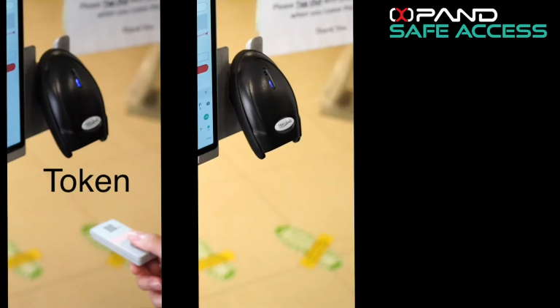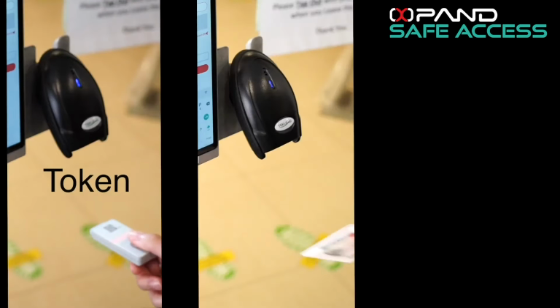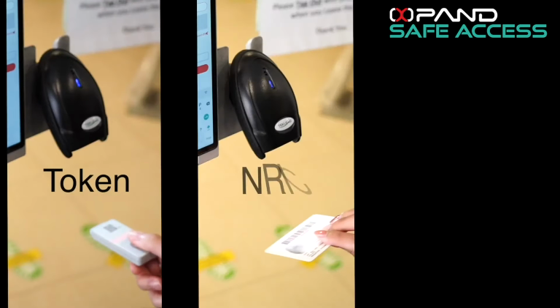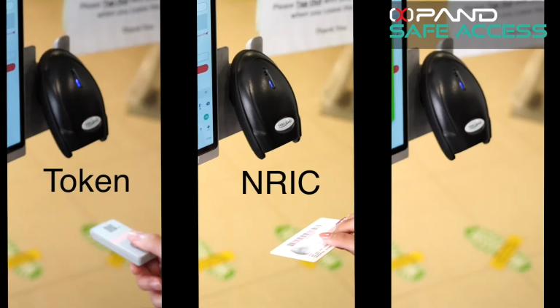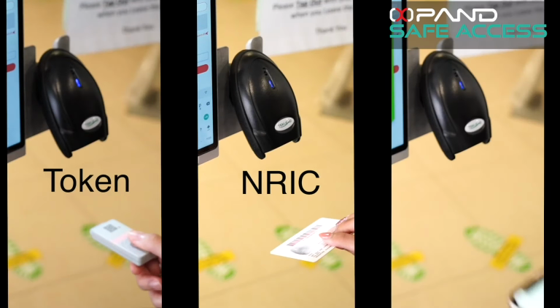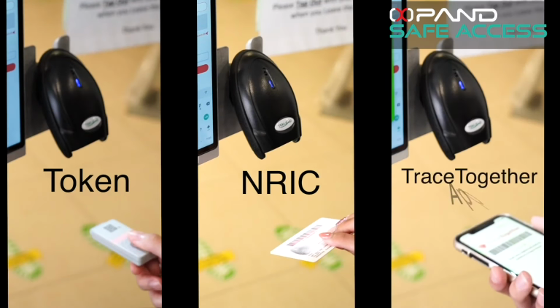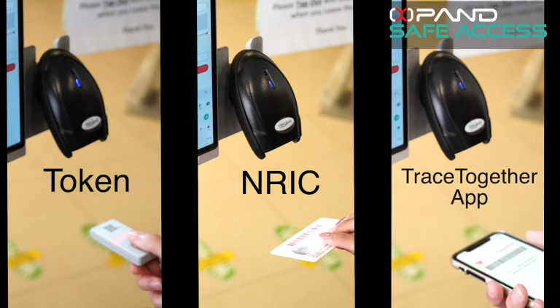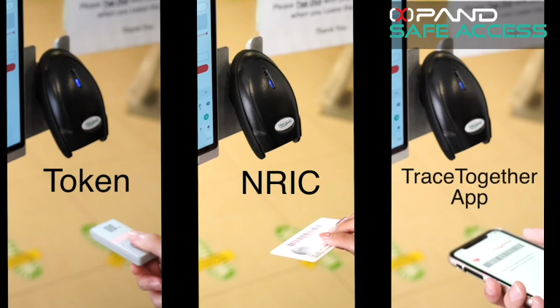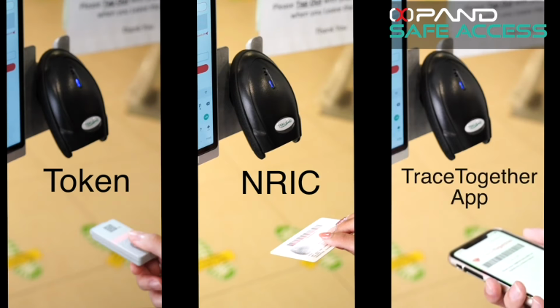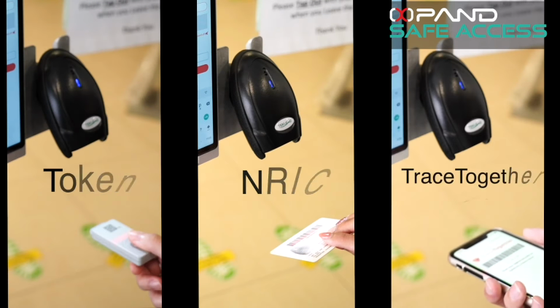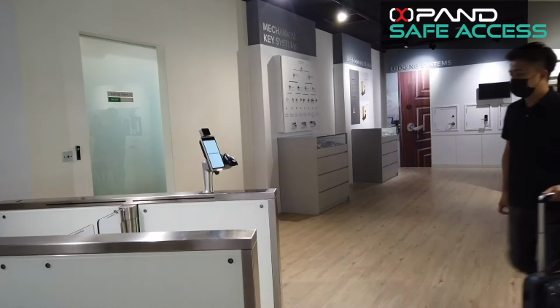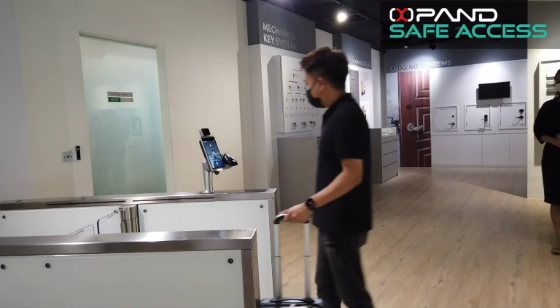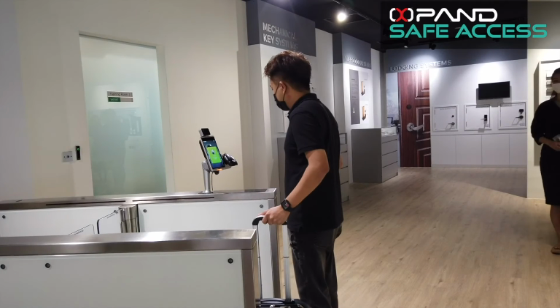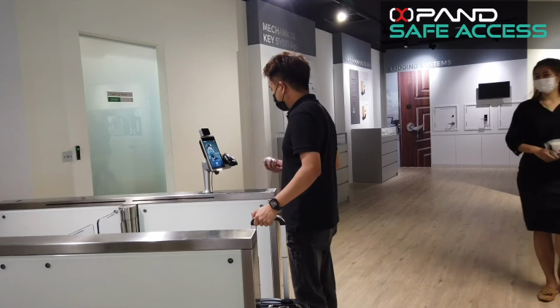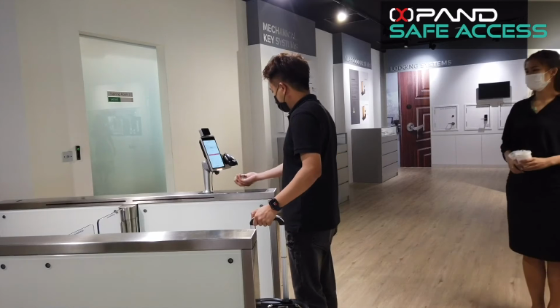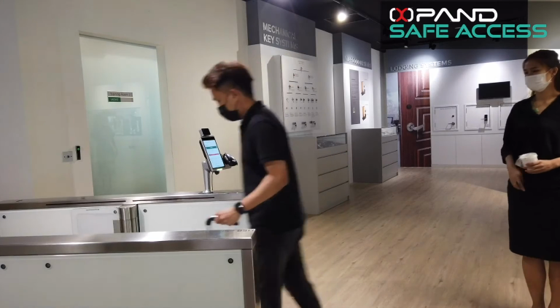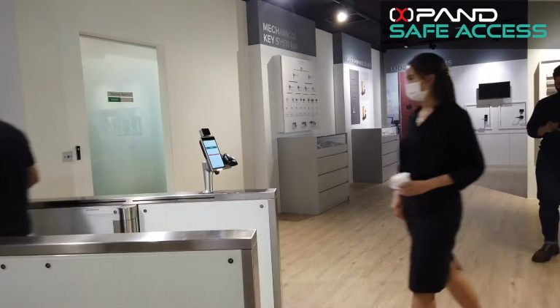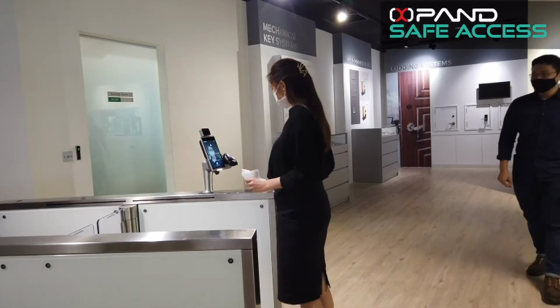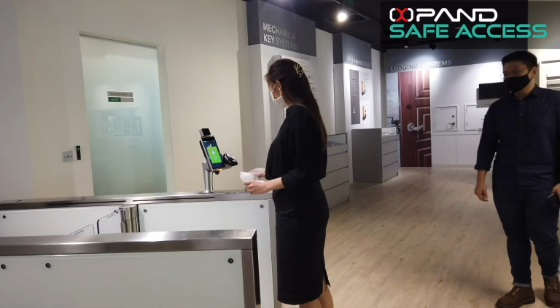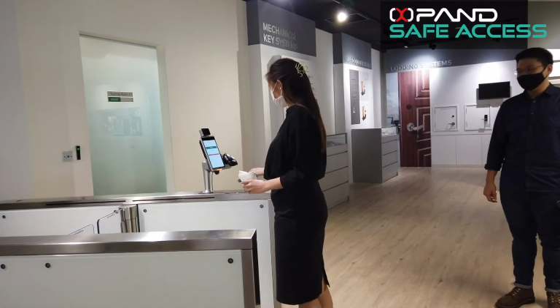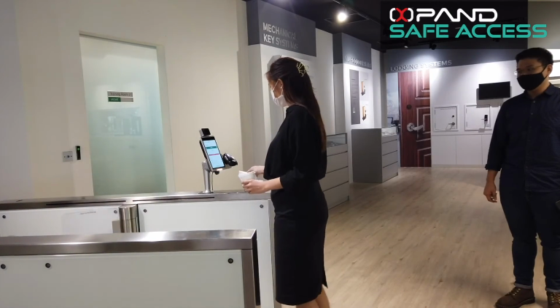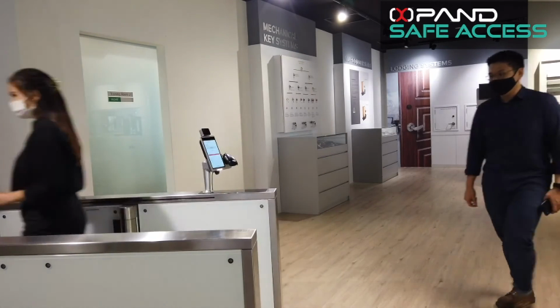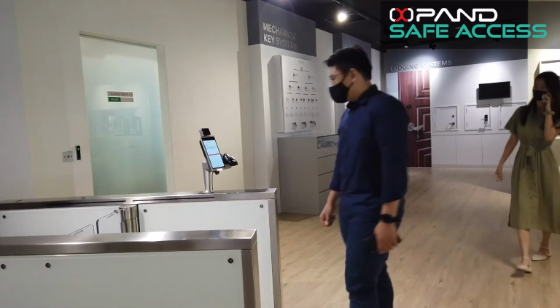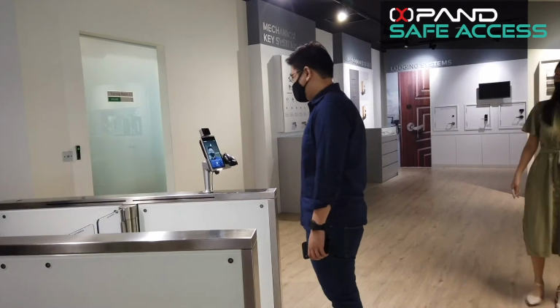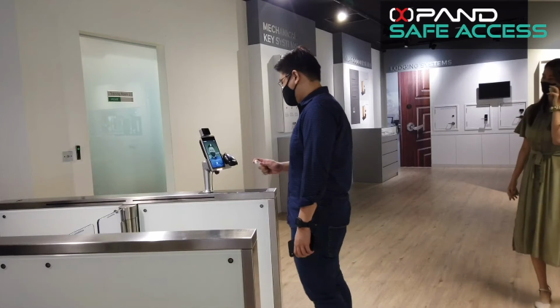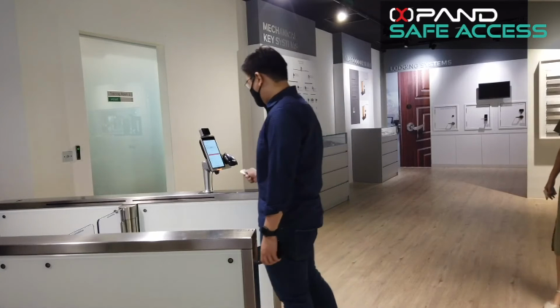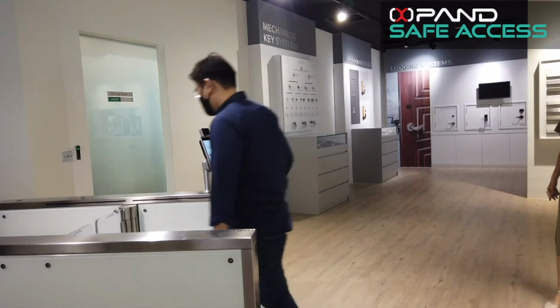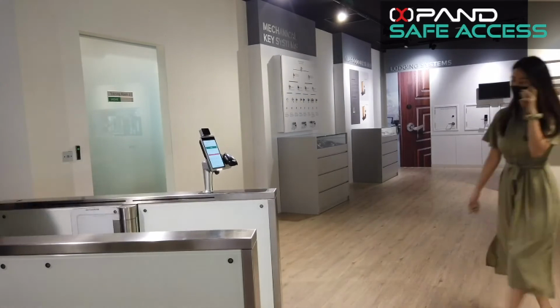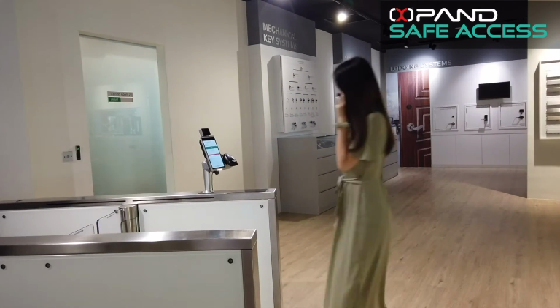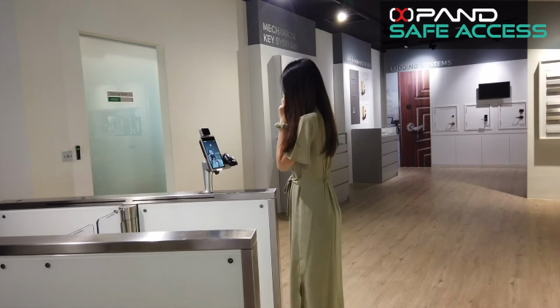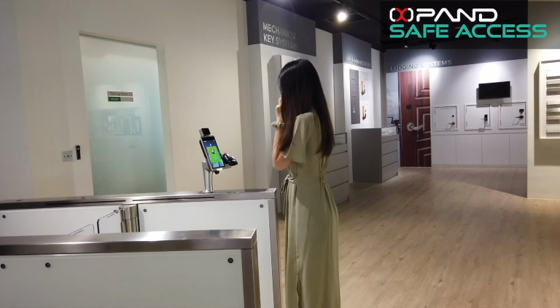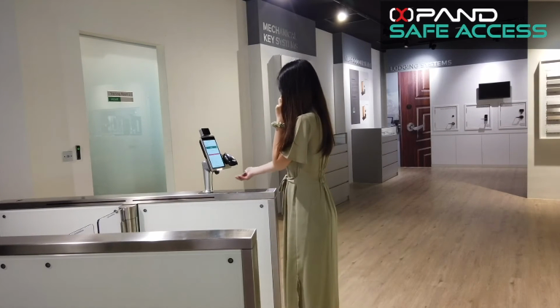Whether your visitors are customers or employees, ATXPAND-DOSCON Visitor Management System will help them to gain access to your workplaces faster, and at the same time it keeps a record of their temperature readings and health declarations in a systematic database.